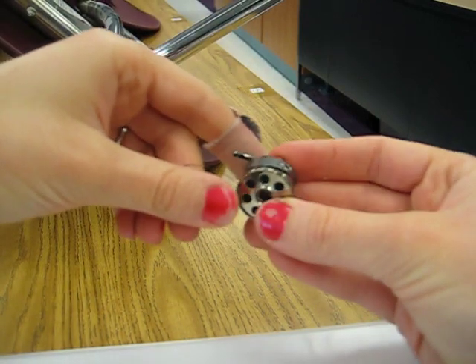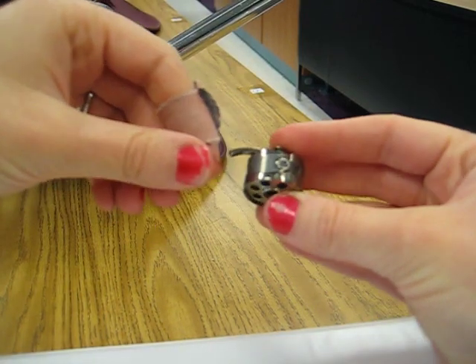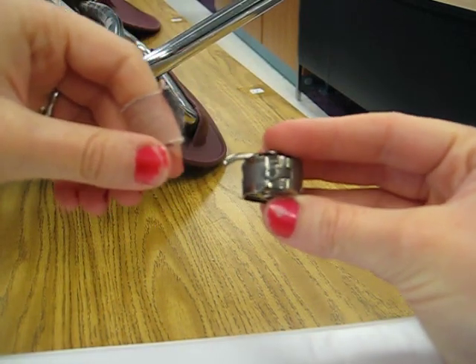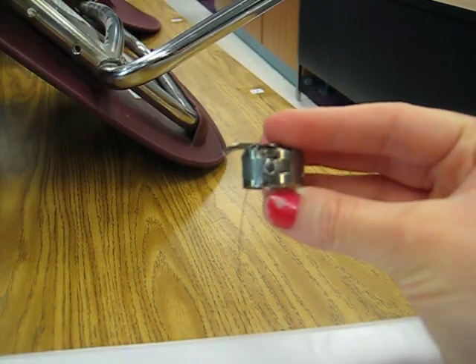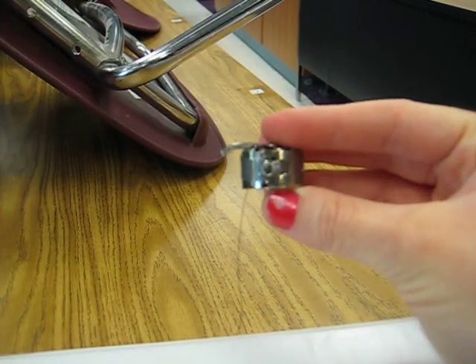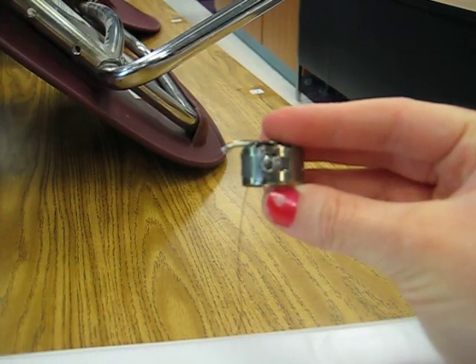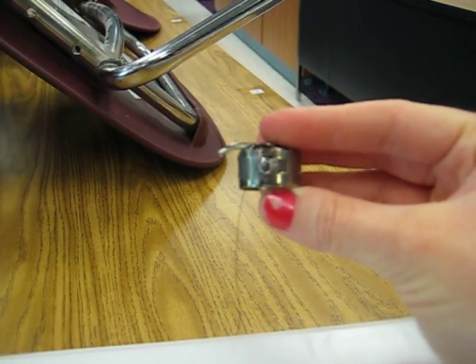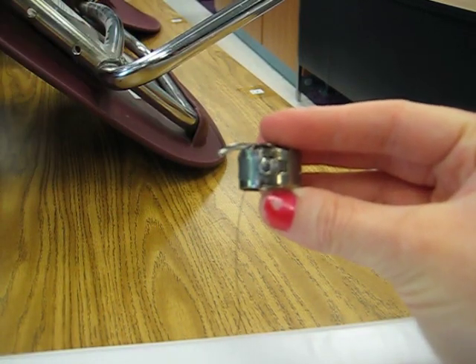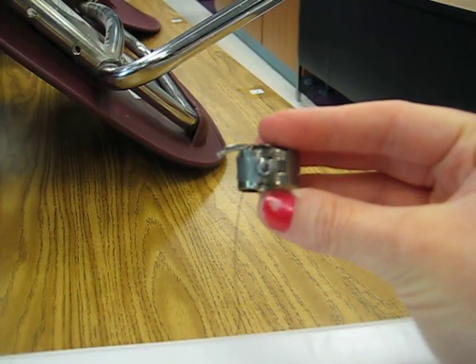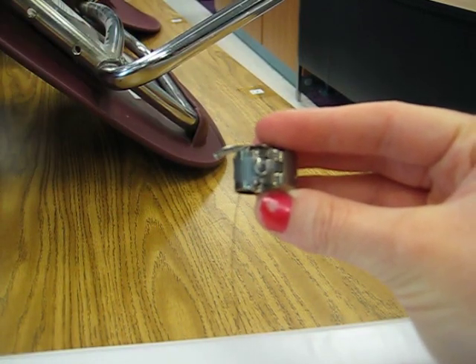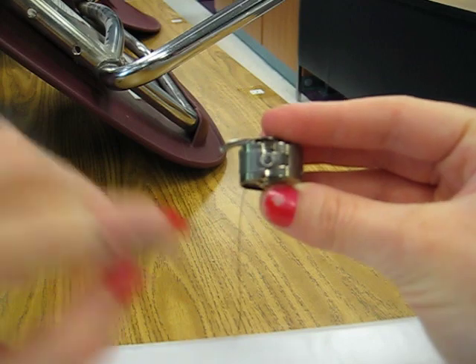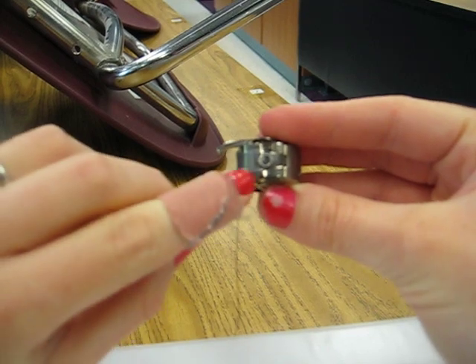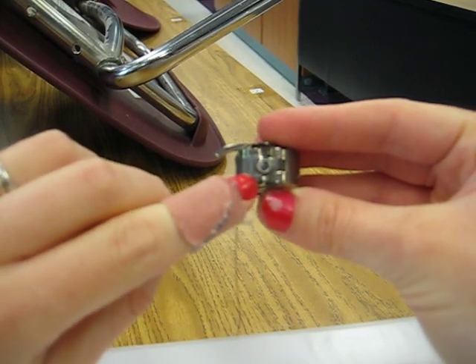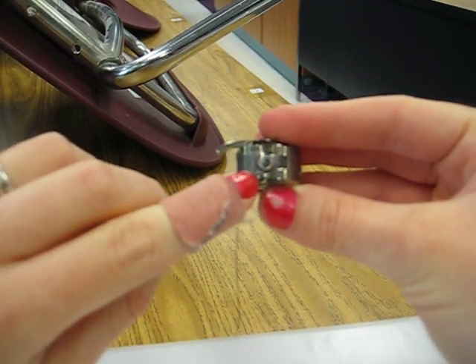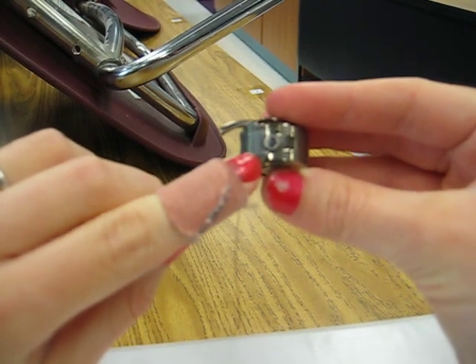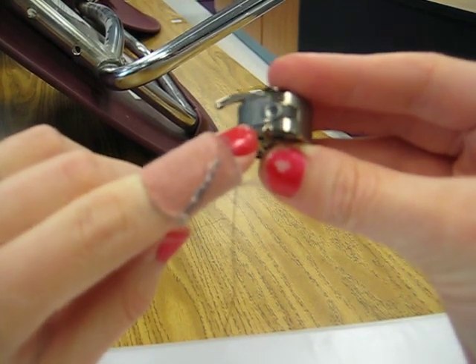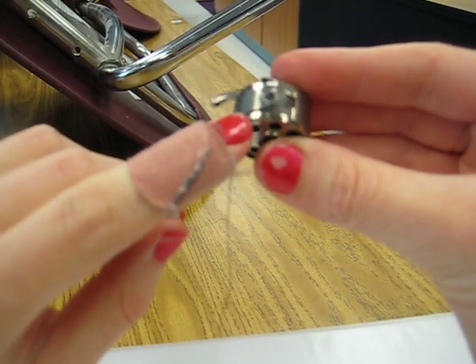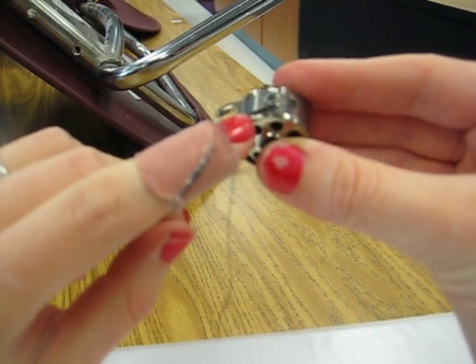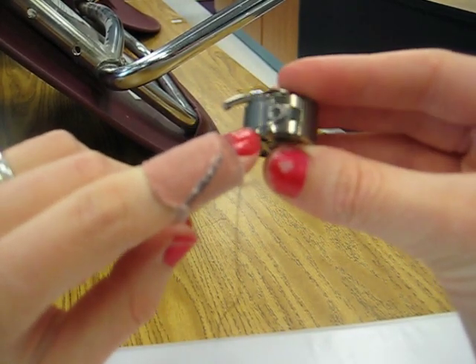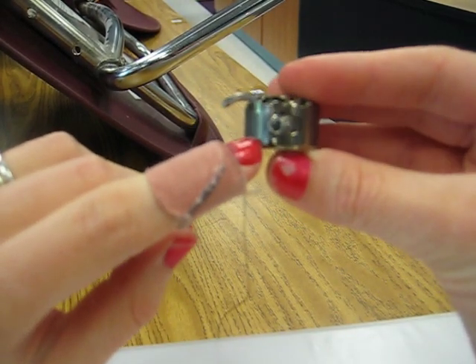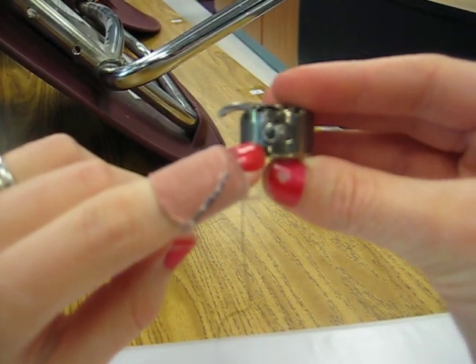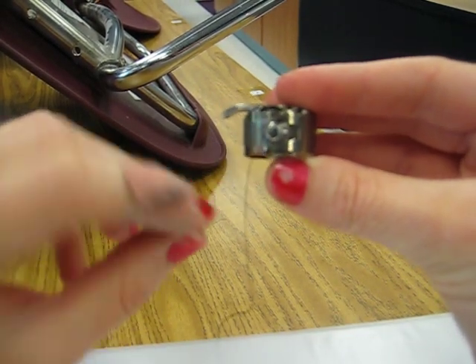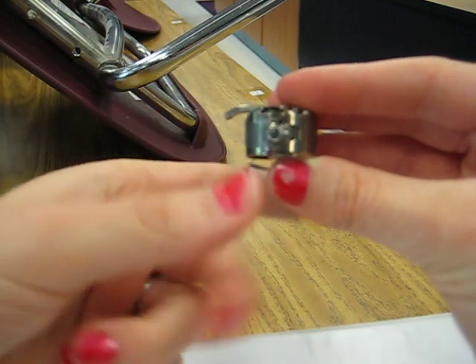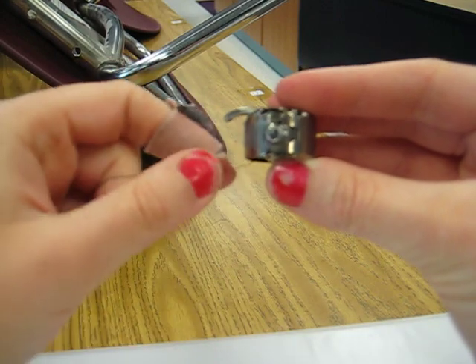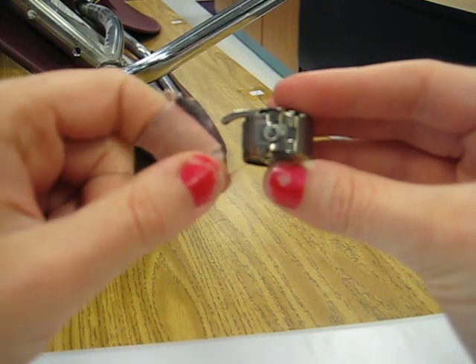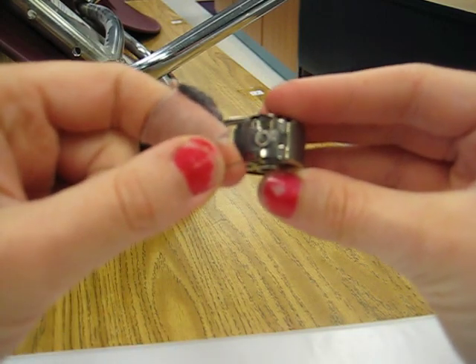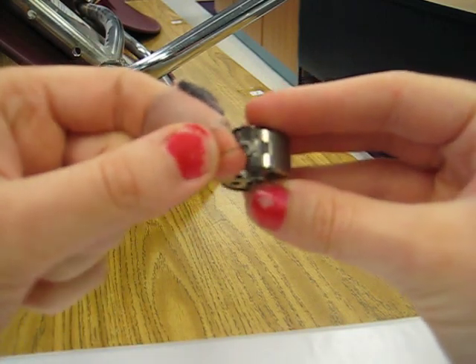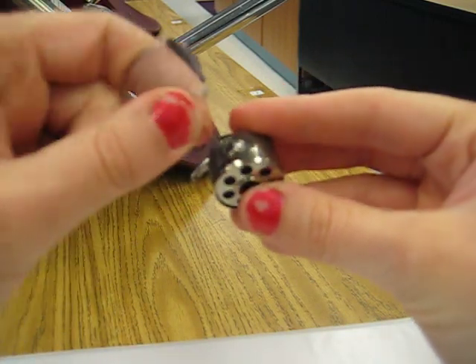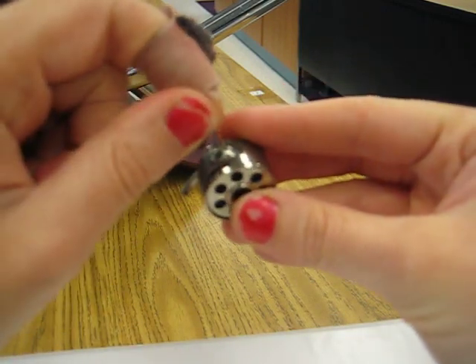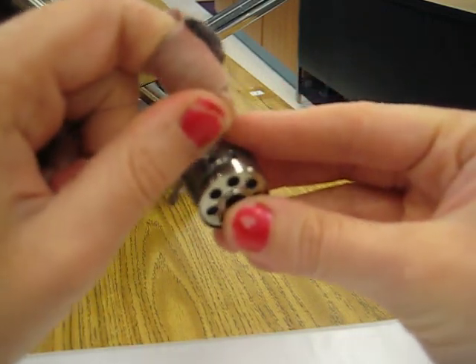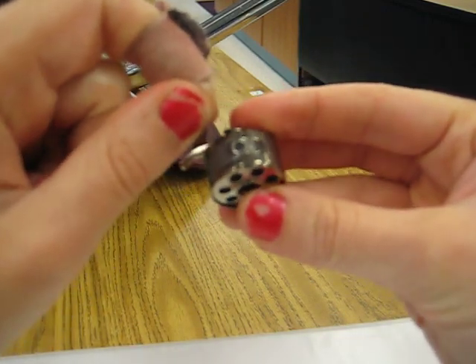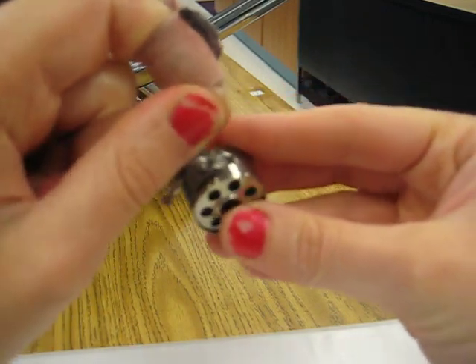Then what you're going to do is if you look on the side right here, you'll see a little slit. I don't know if you can see that, it's kind of getting blurry. There's a little slit right there. What you want is the thread to go through that little slit.